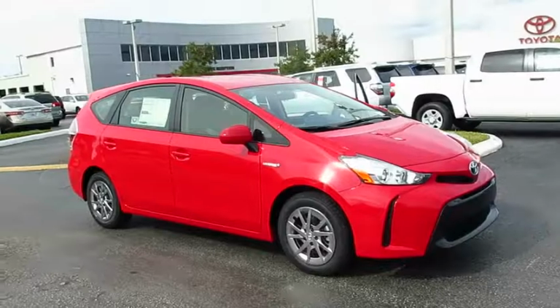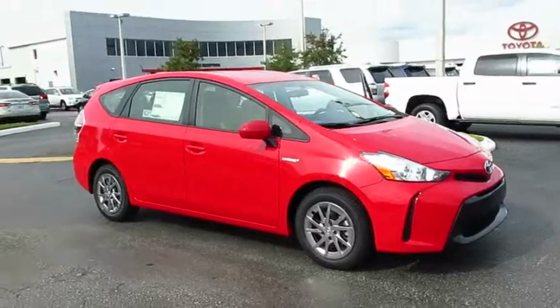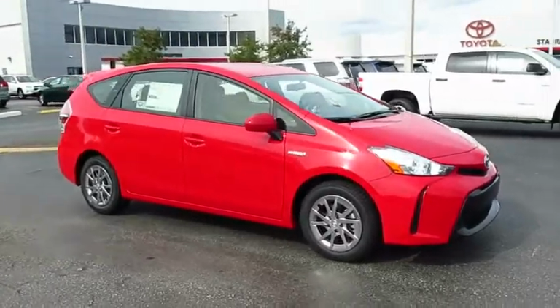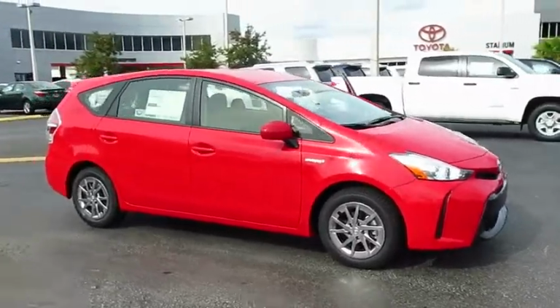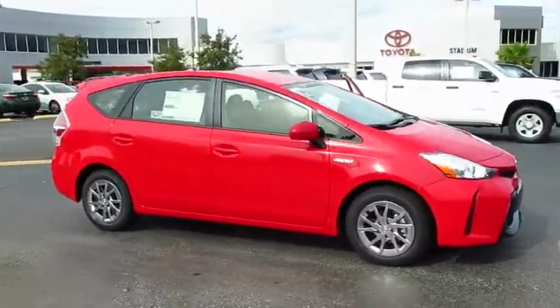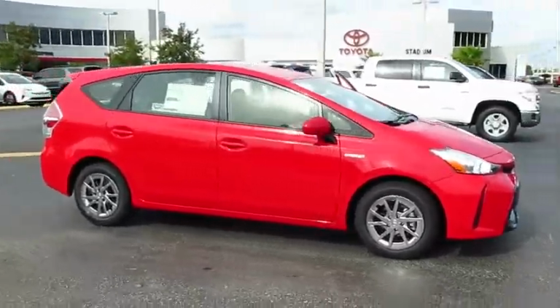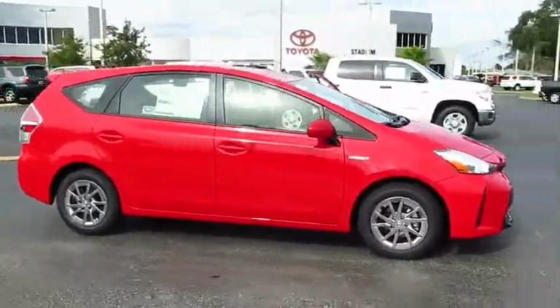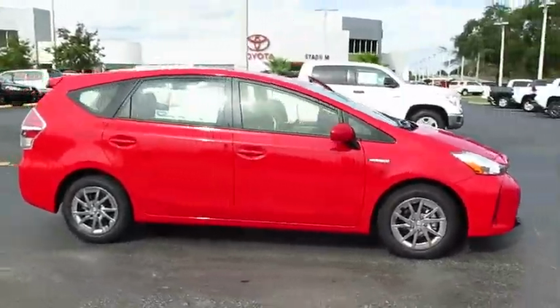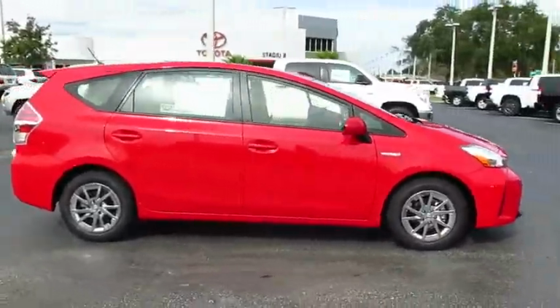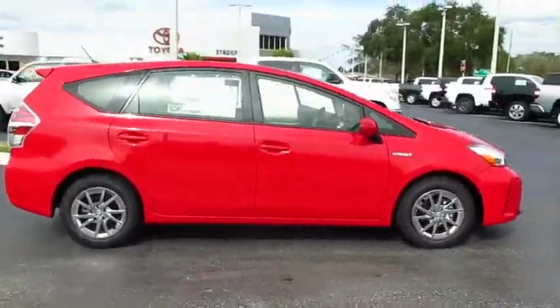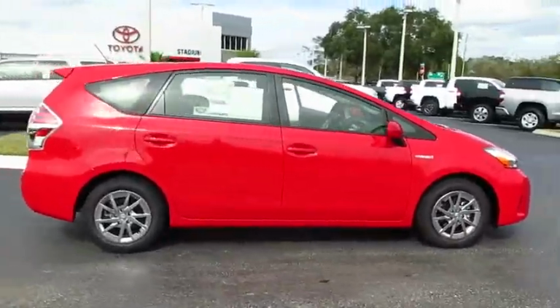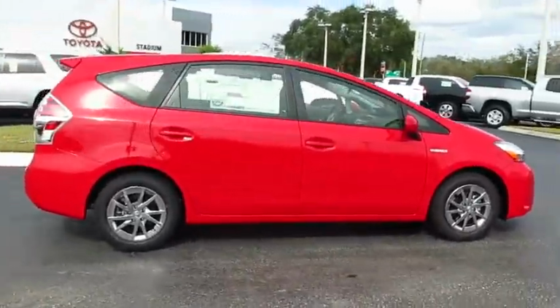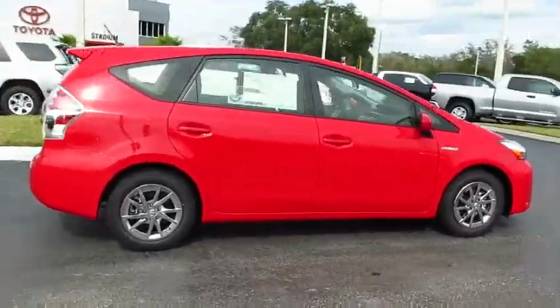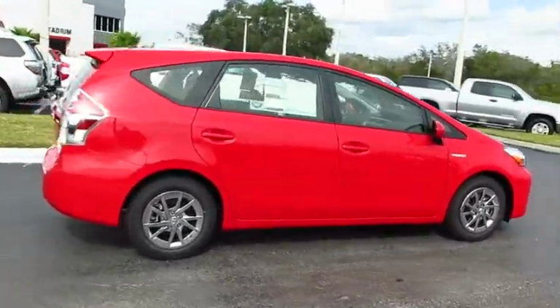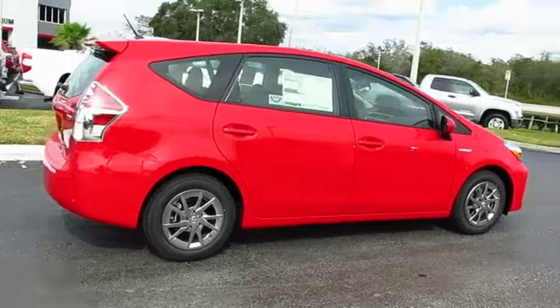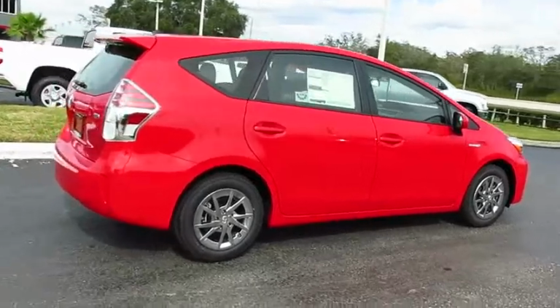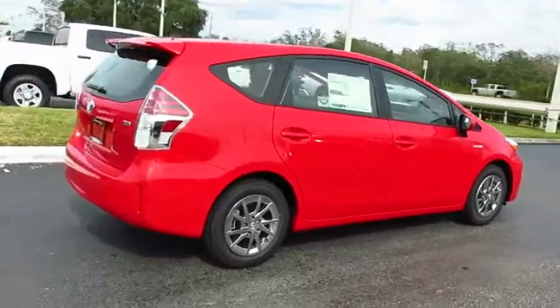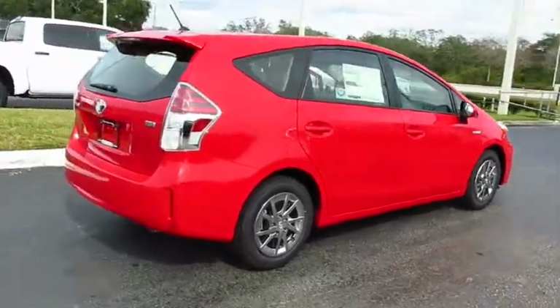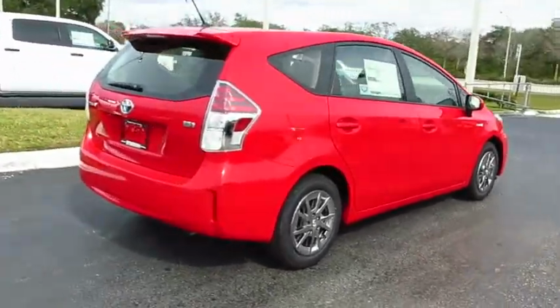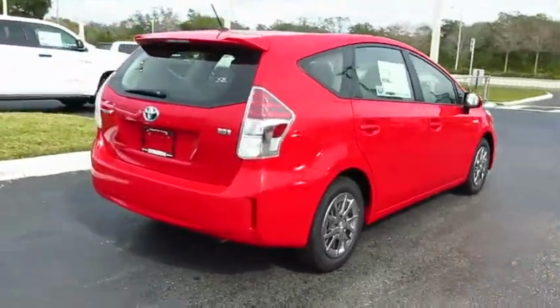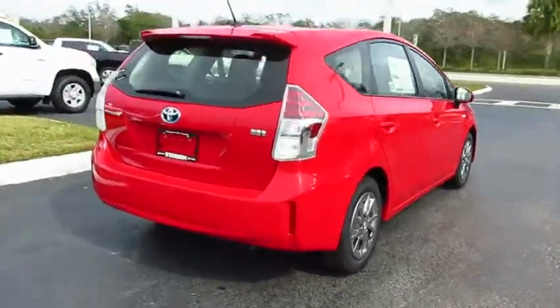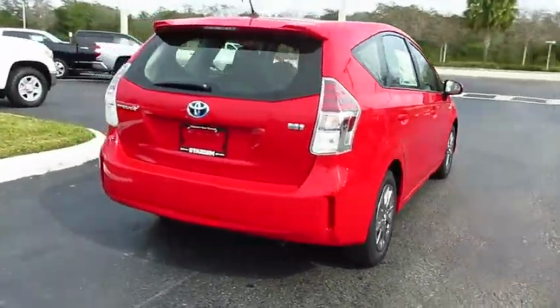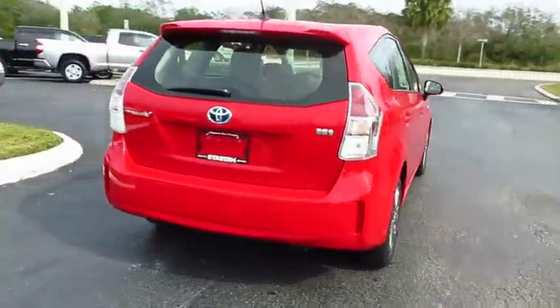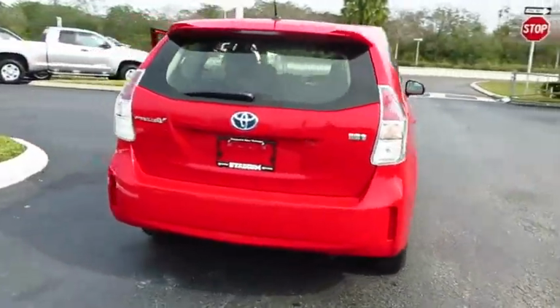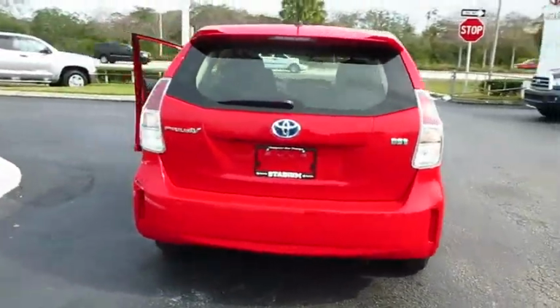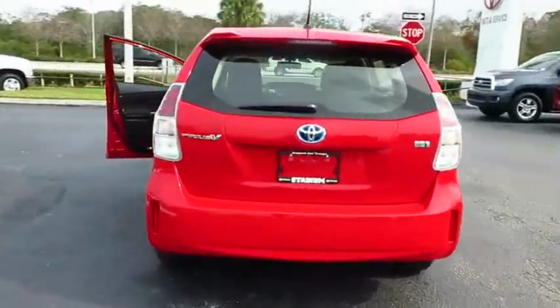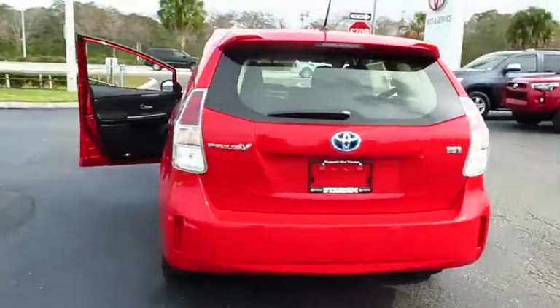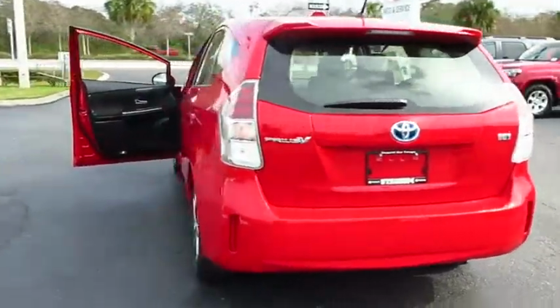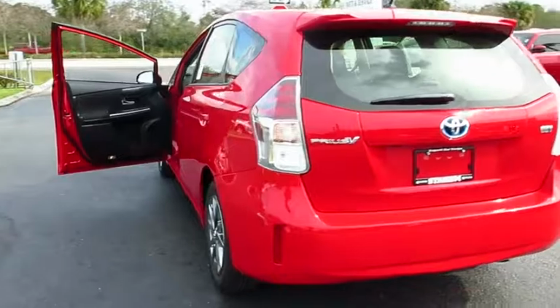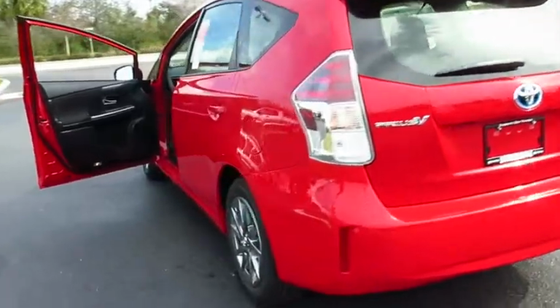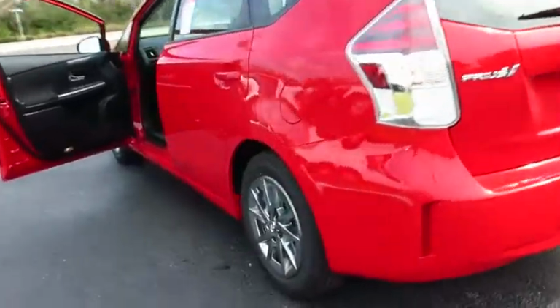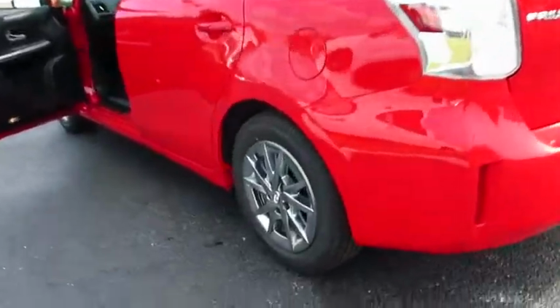2017 Prius. Prius offers harmony between man, nature and machine. Using the wind, the sun and advanced hybrid technology, Prius is a true full hybrid.